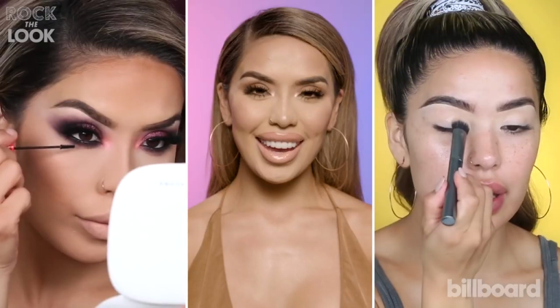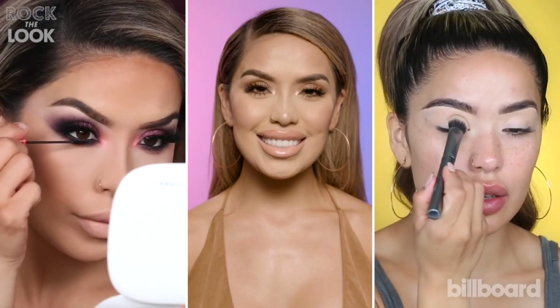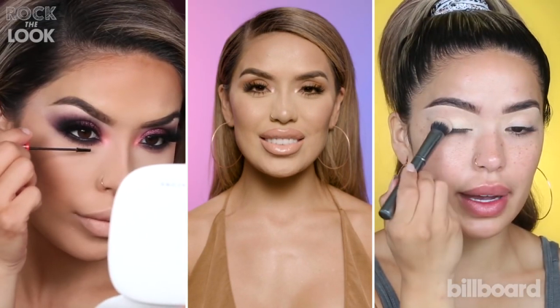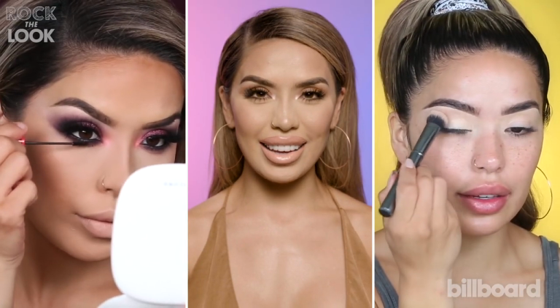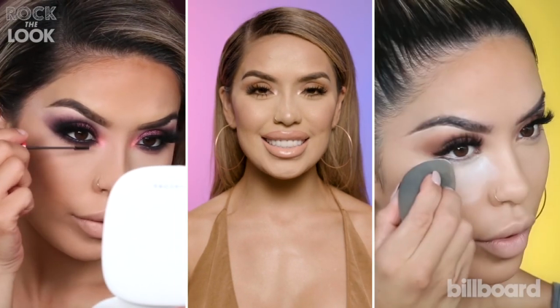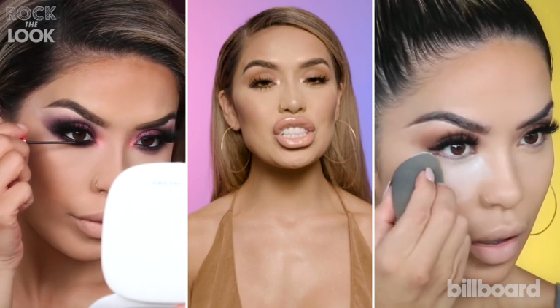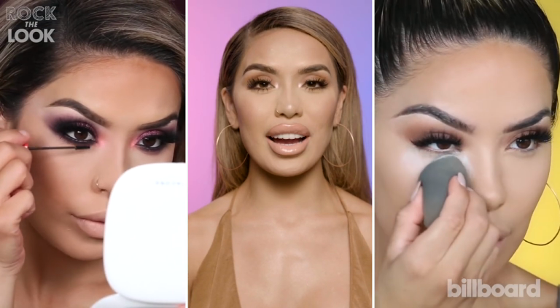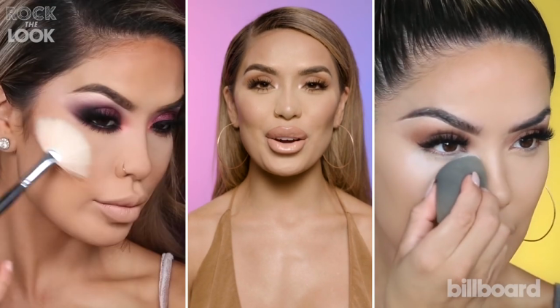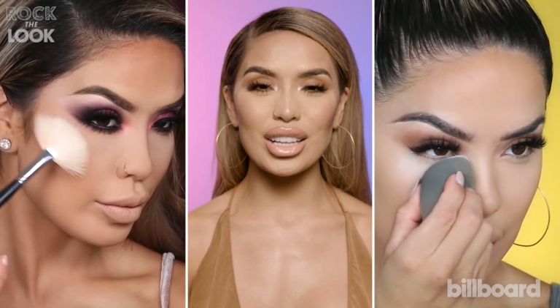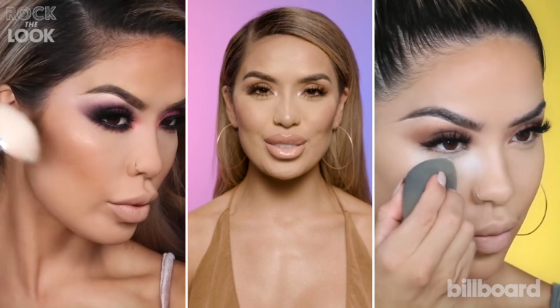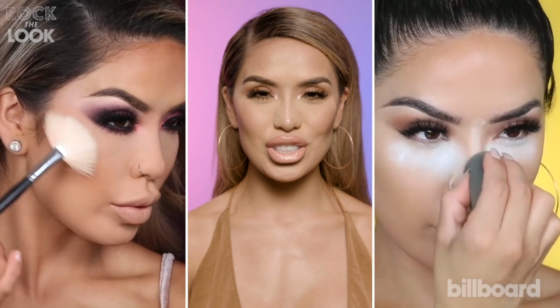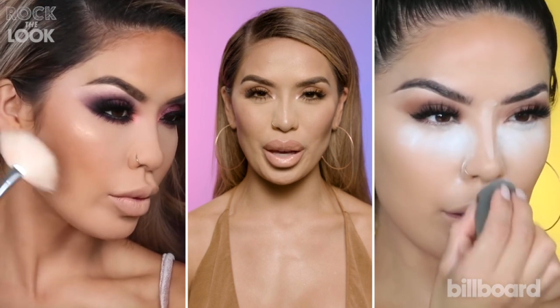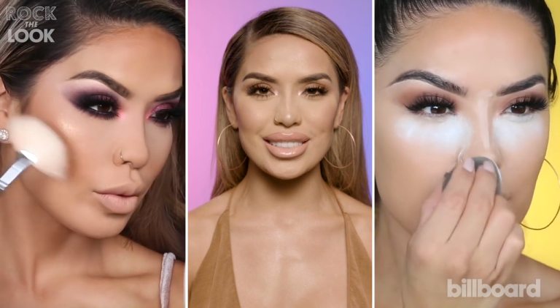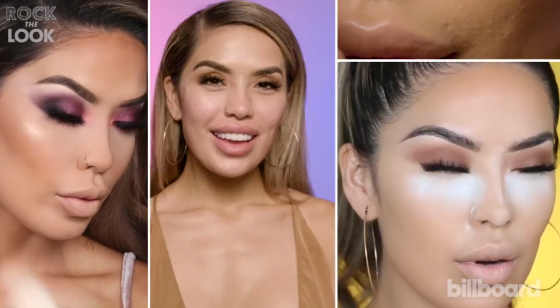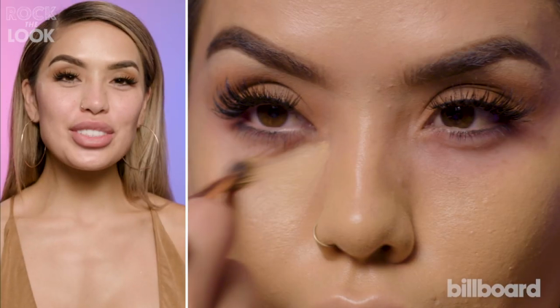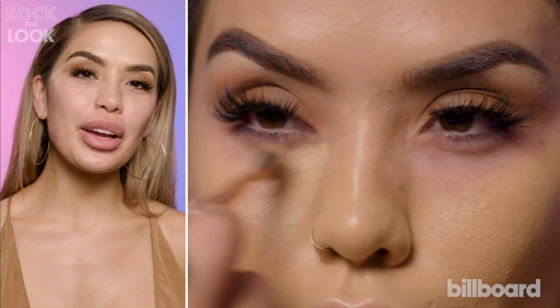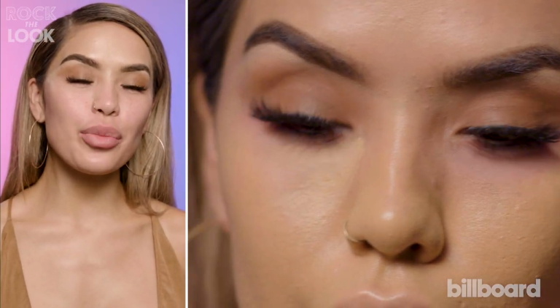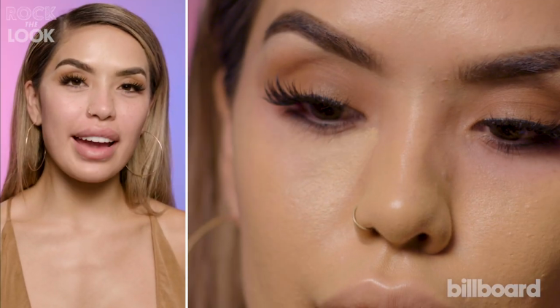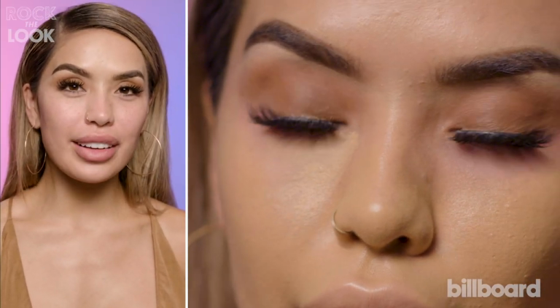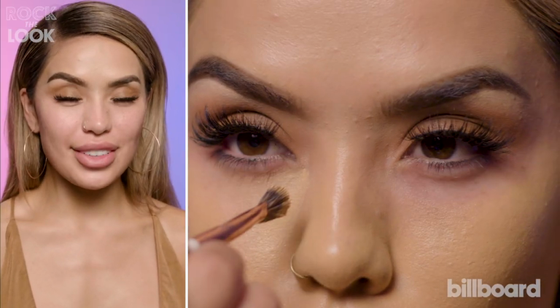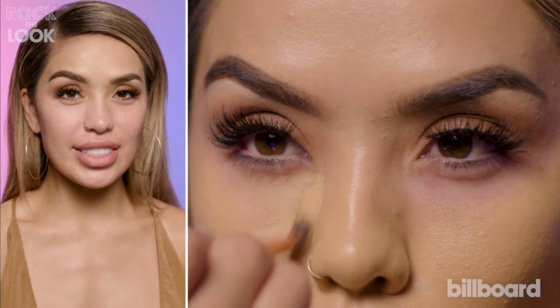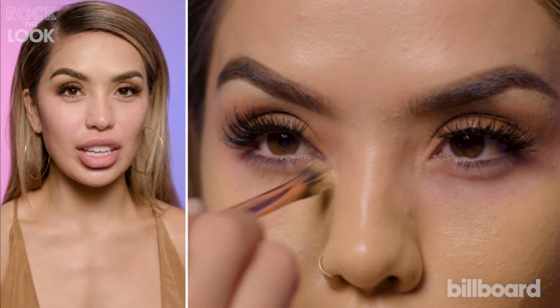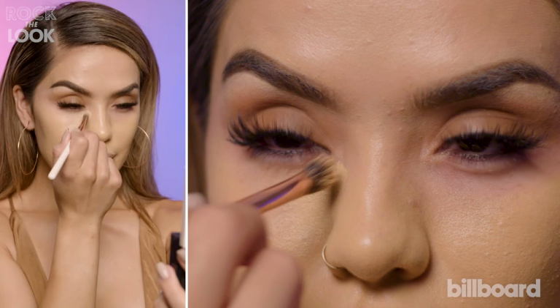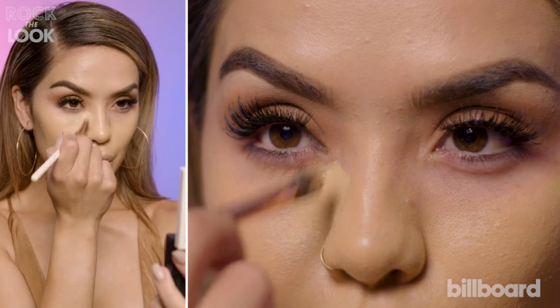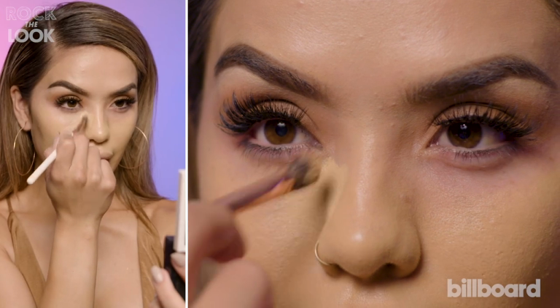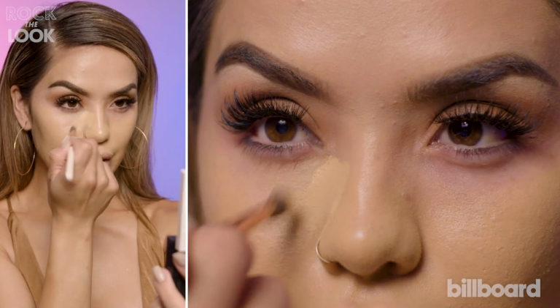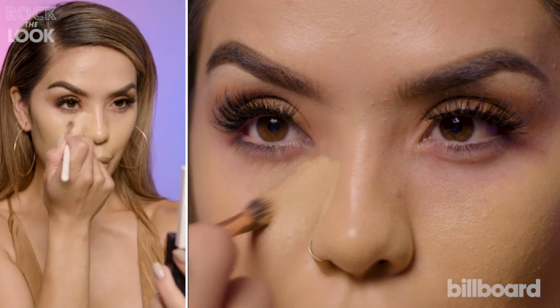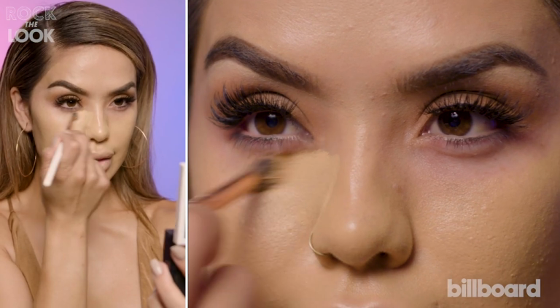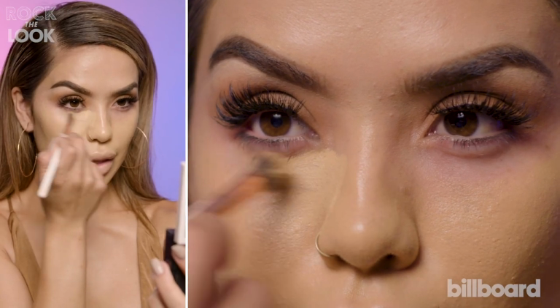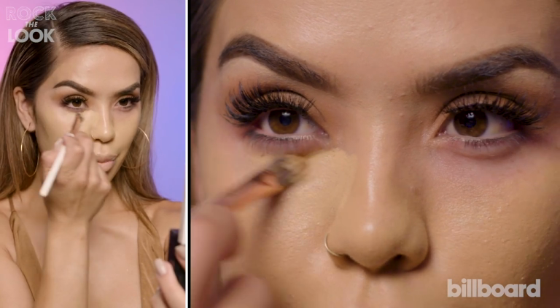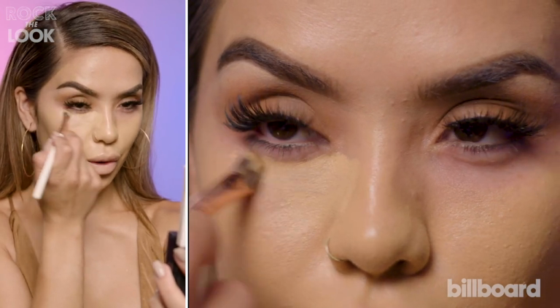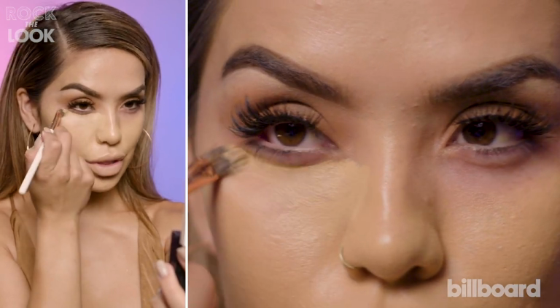Hey guys, it's I Love Sarai, and today I'm going to share with you guys how to rock J.Lo's signature glowy bronzy look. I'm going to start off by going in with my Hourglass Vanish Stick foundation. I'm just going to start right here underneath of my eyes and kind of work in a back and forth motion.